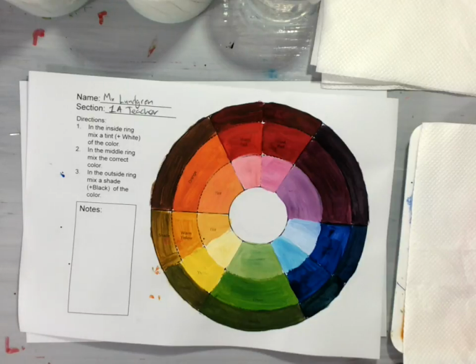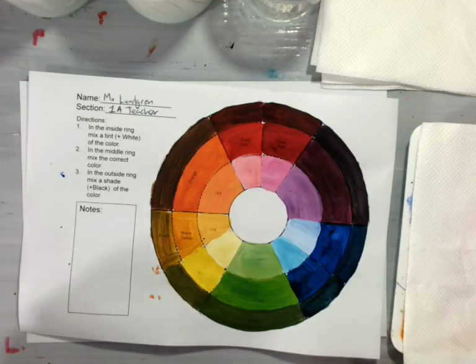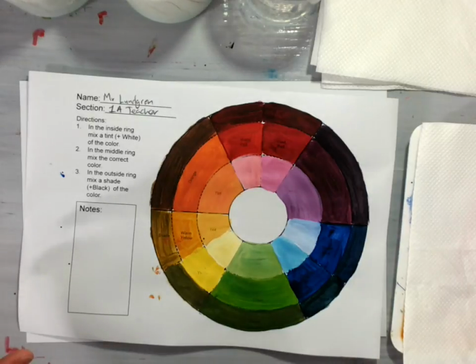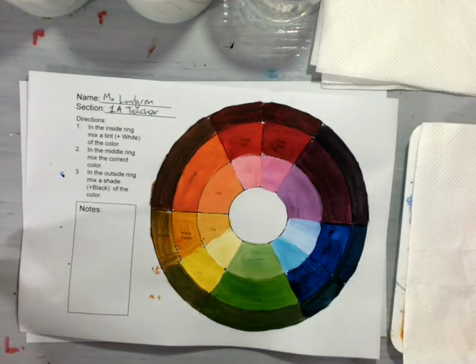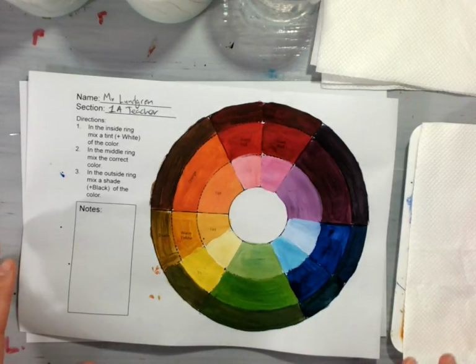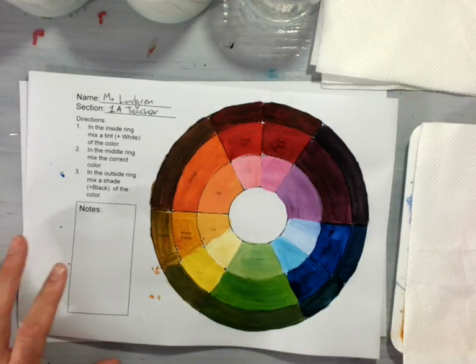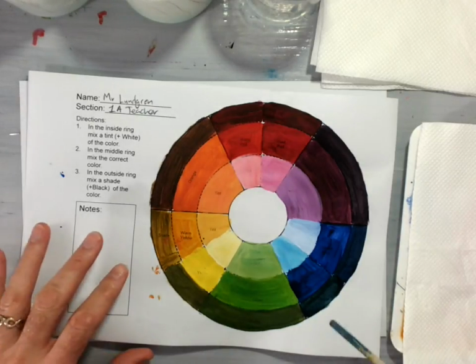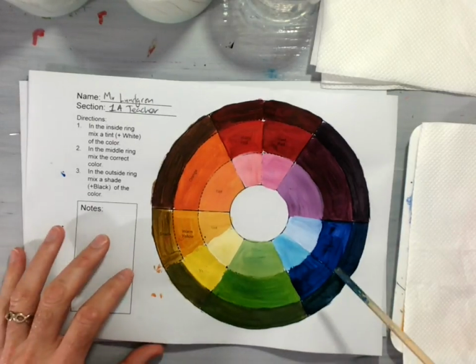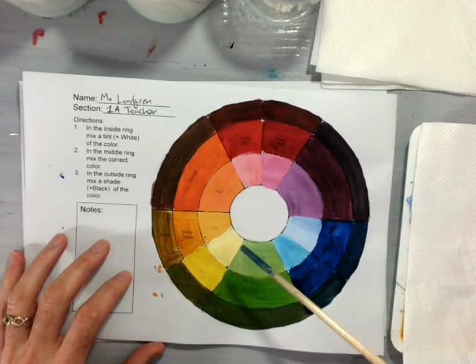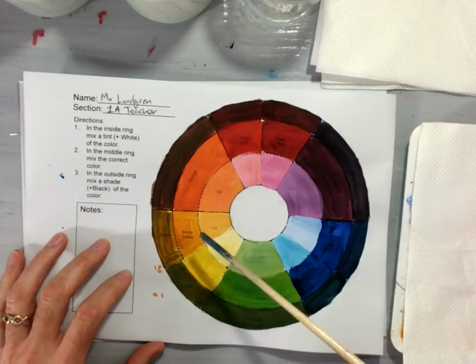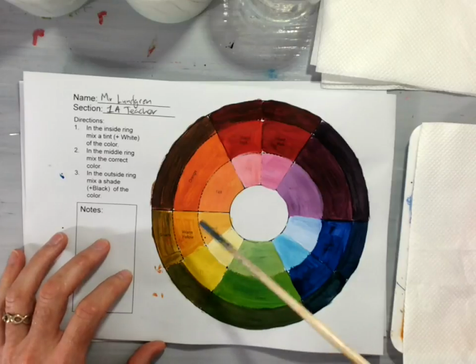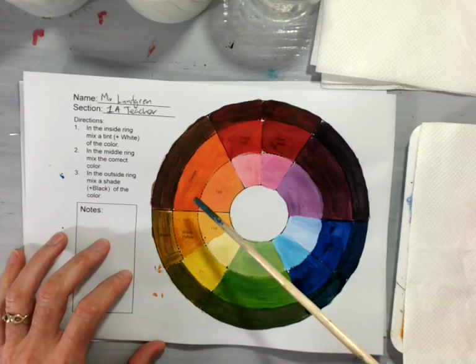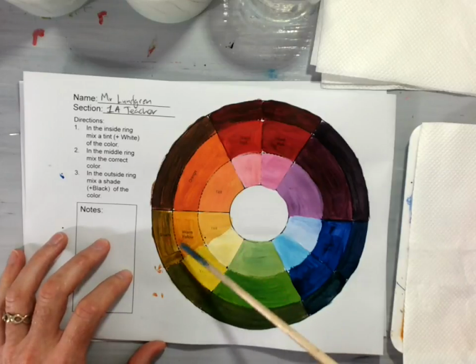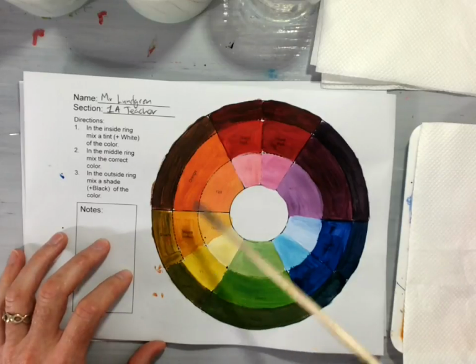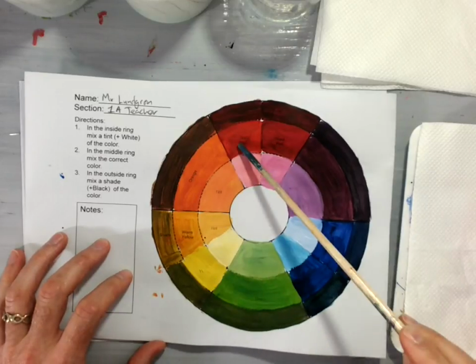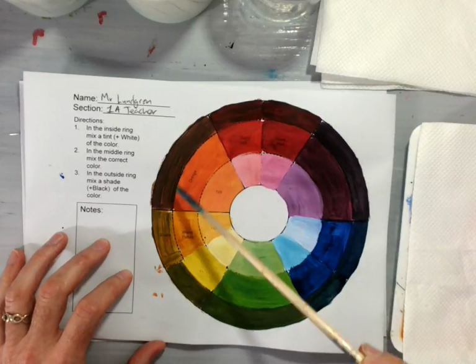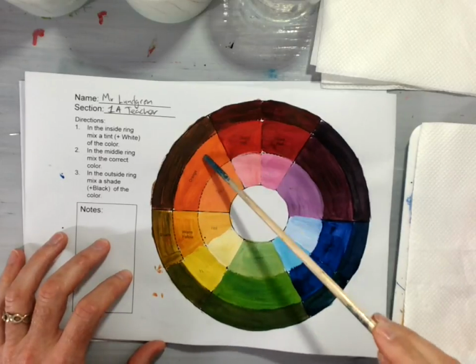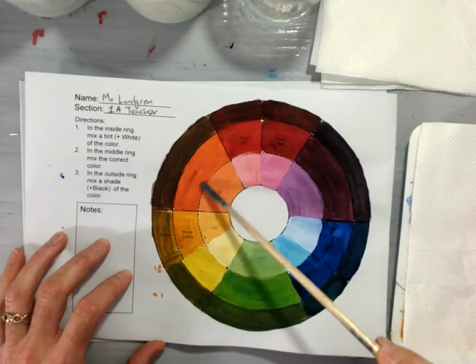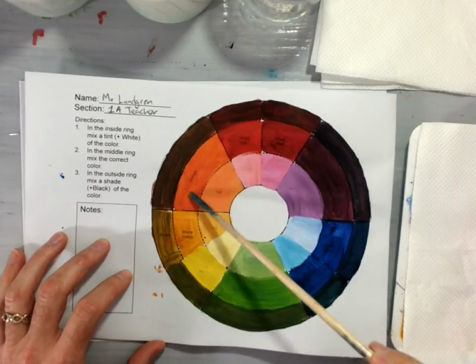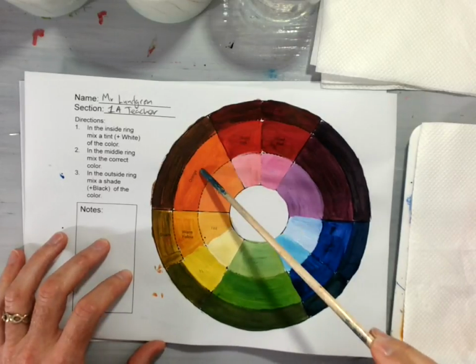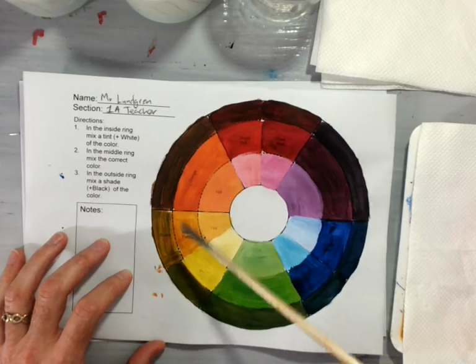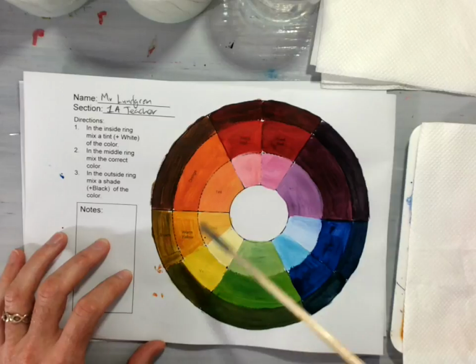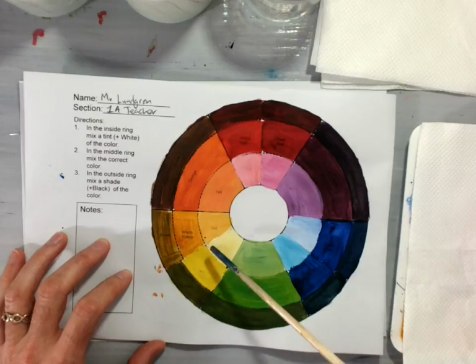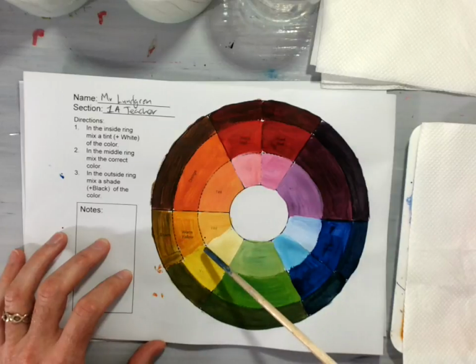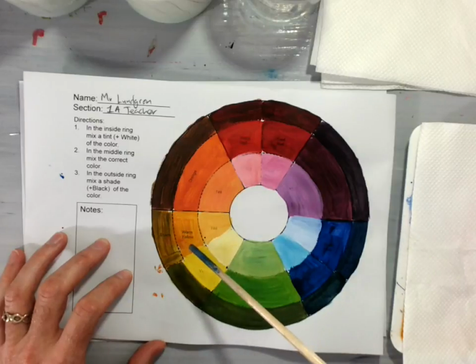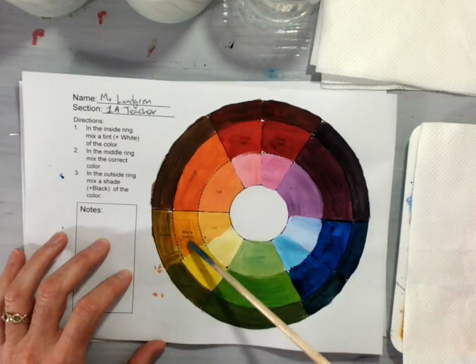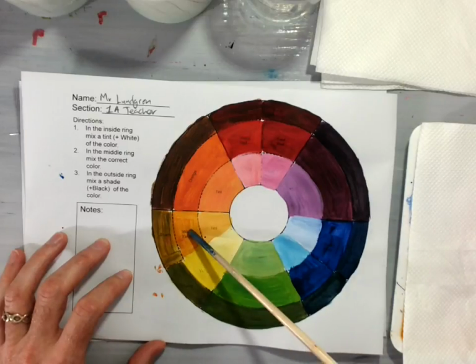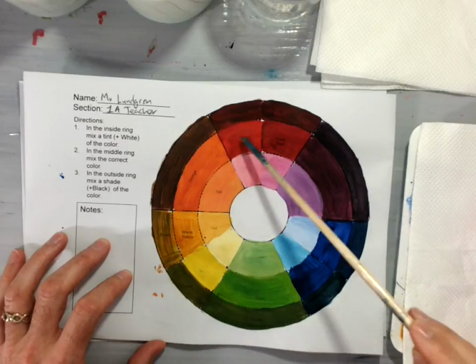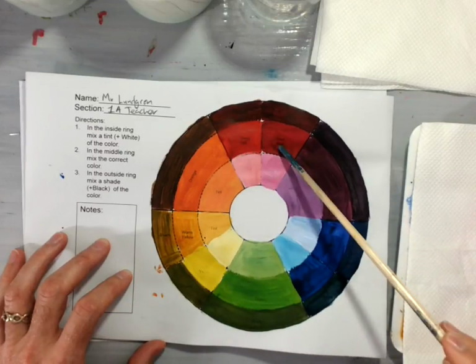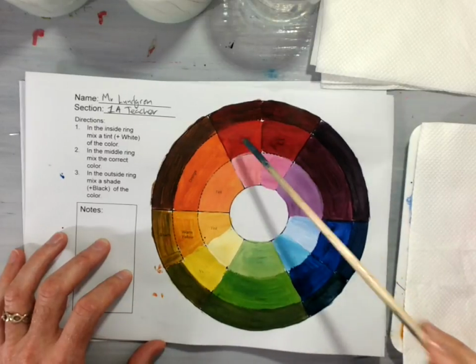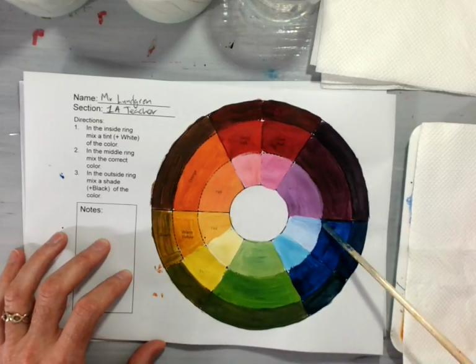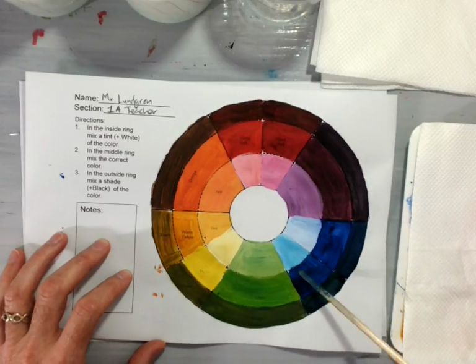Welcome back! In this demonstration I am going to talk about how to mix the primary colors together to get the secondary colors. Our primary colors are yellow, red, and blue.